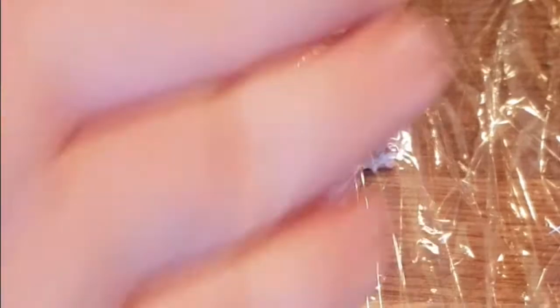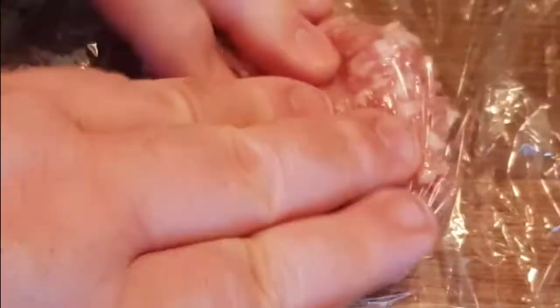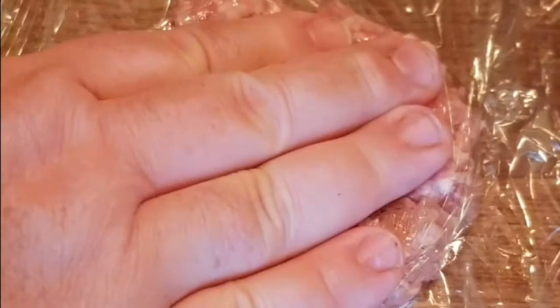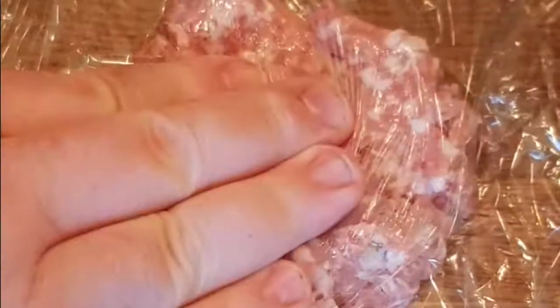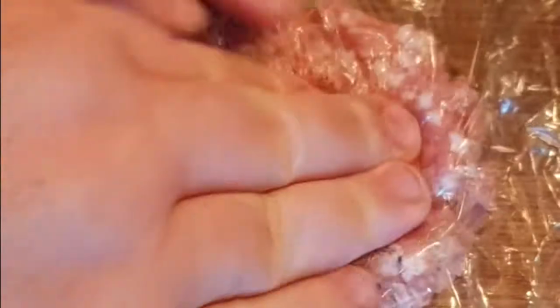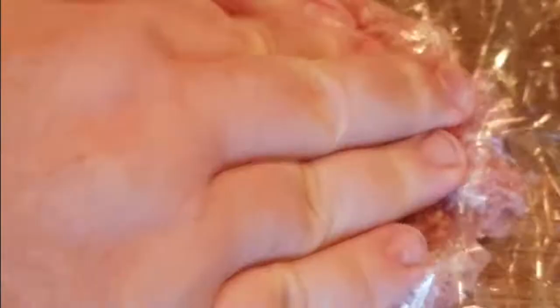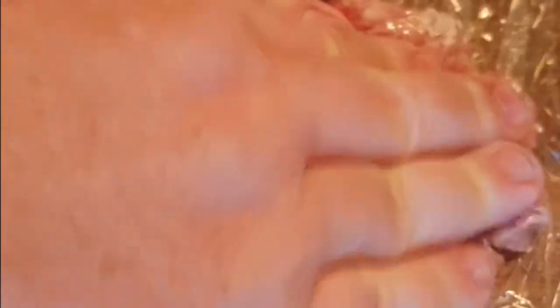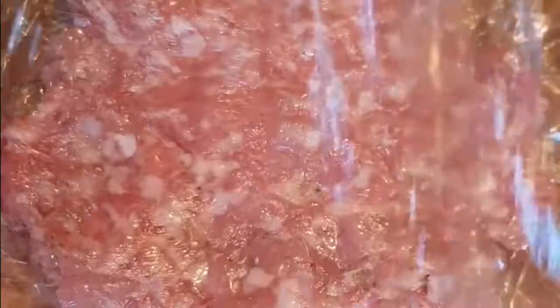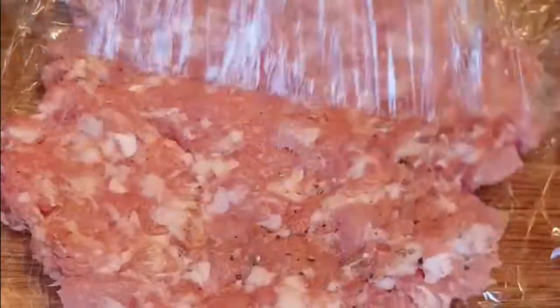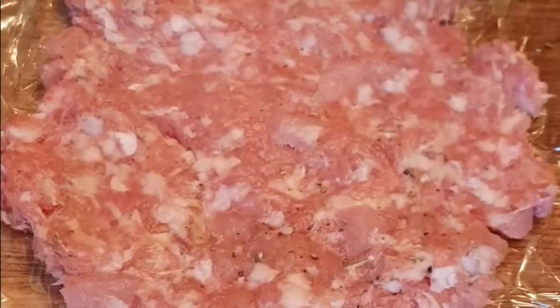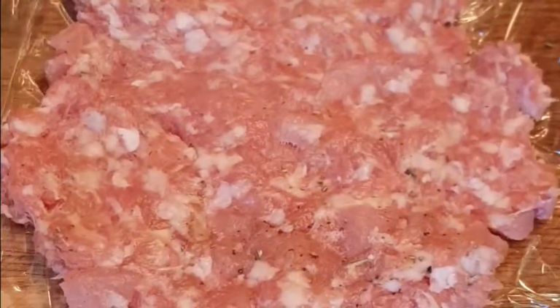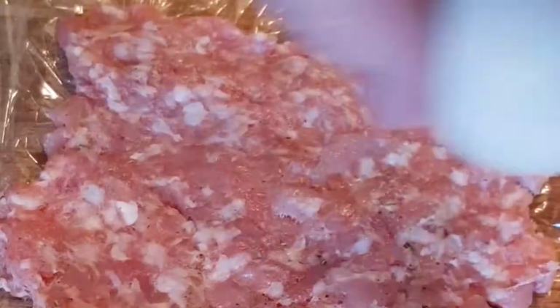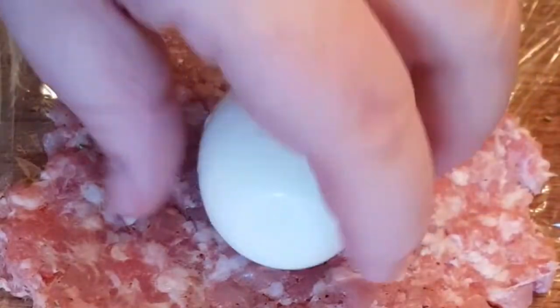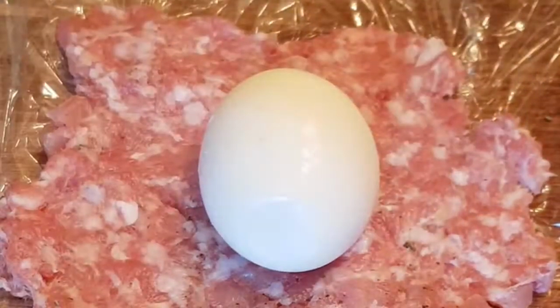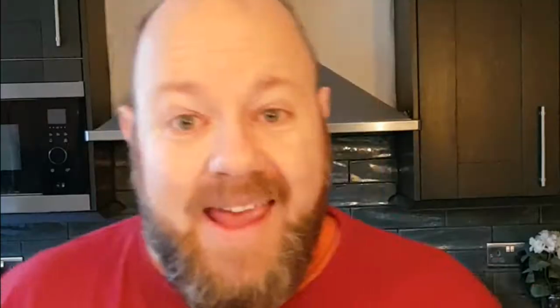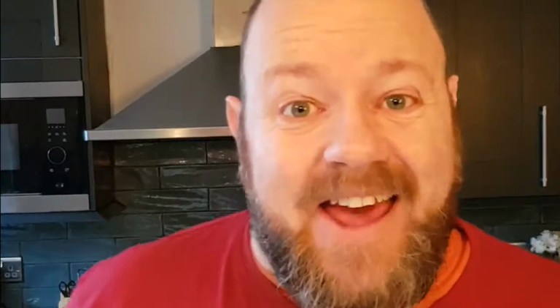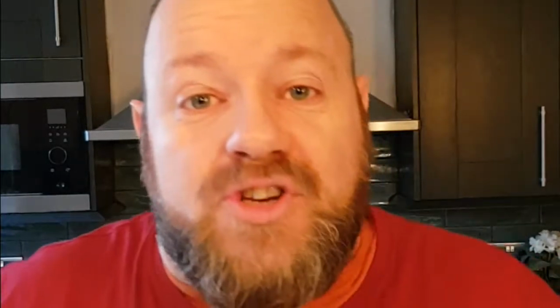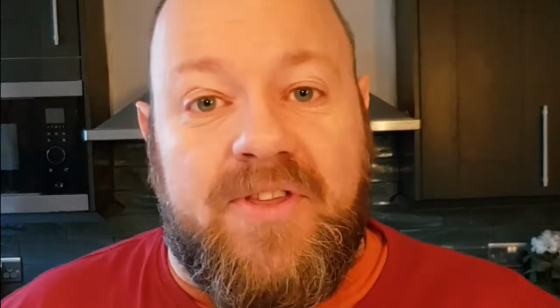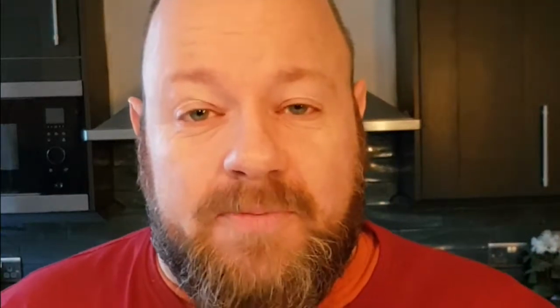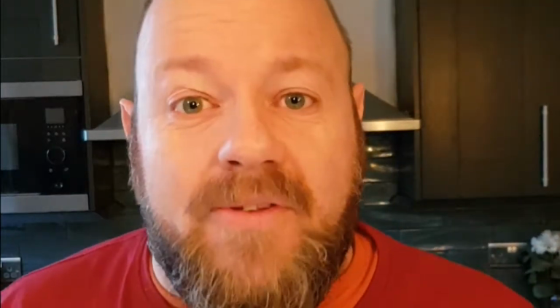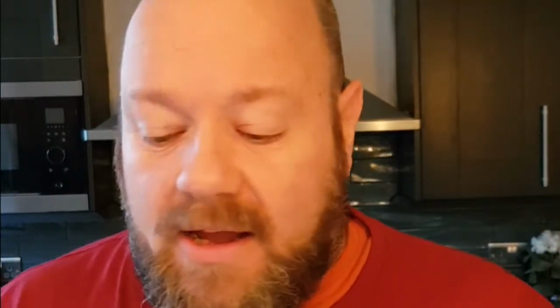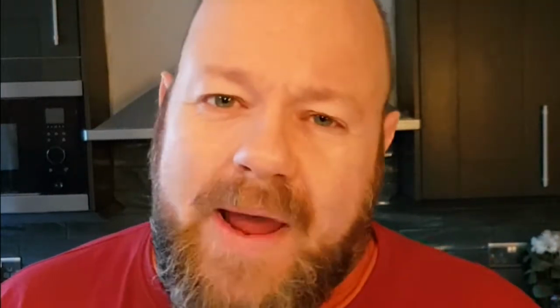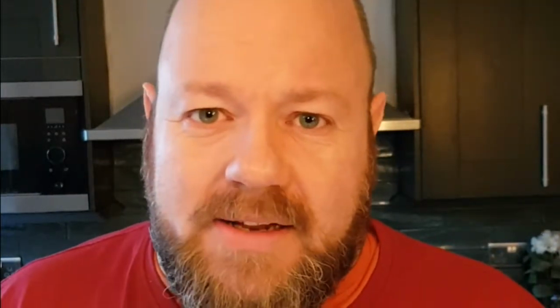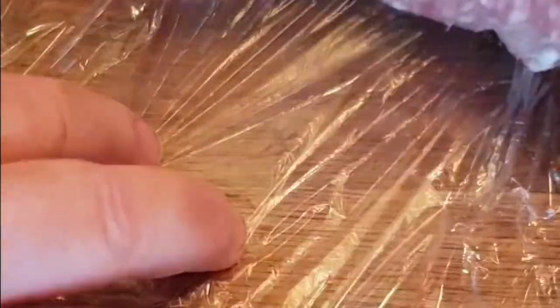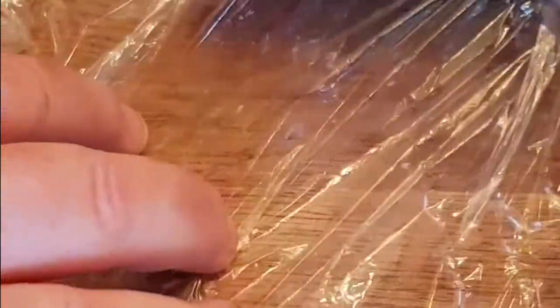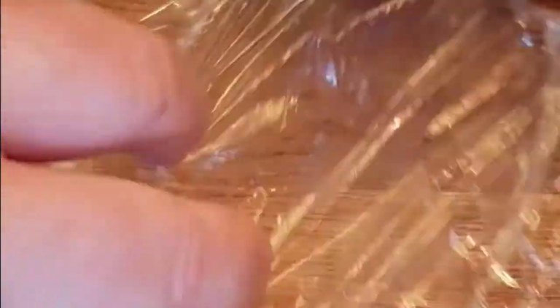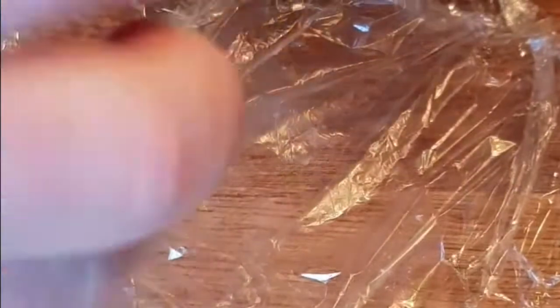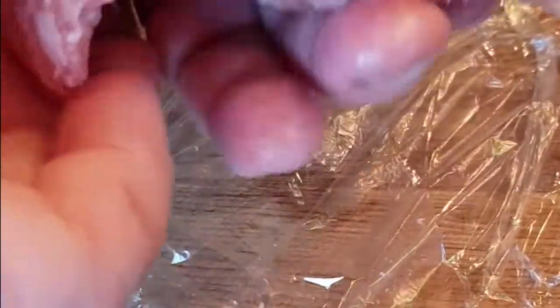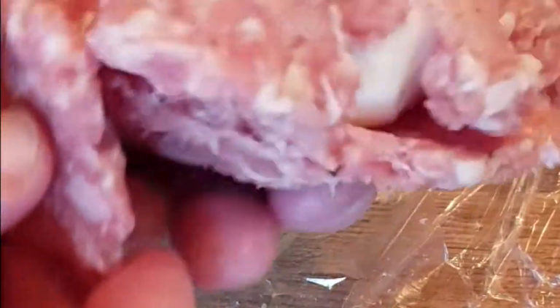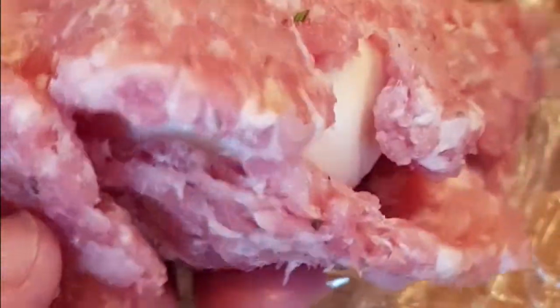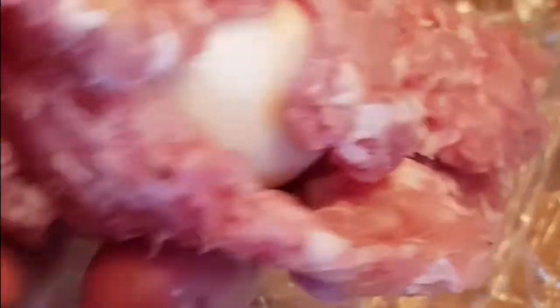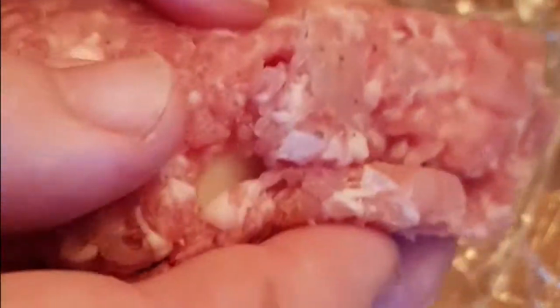Then push the sausage meat out between two layers of cling film, just to make it easier to wrap around the egg. It can help to wet your hands when shaping the sausage meat around the egg. Take the sausage meat off the cling film and carefully pinch it together so there are no holes.